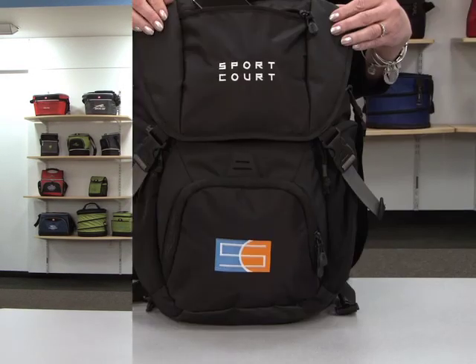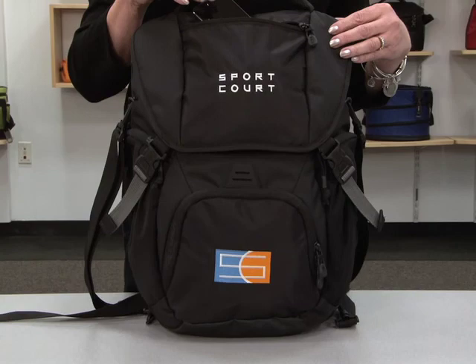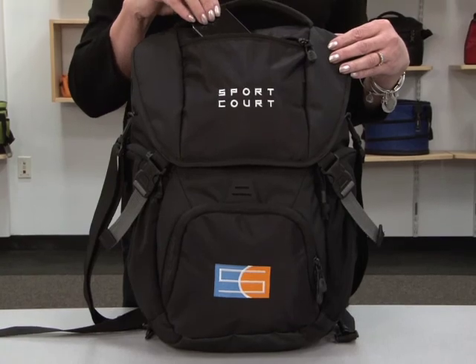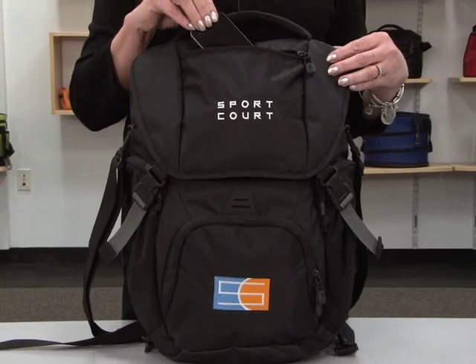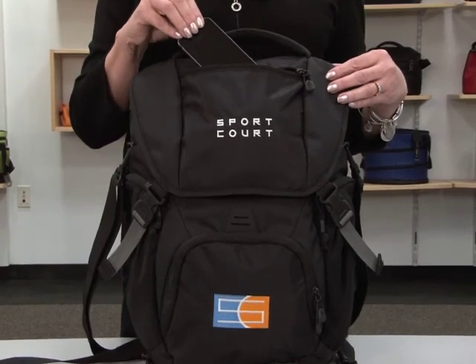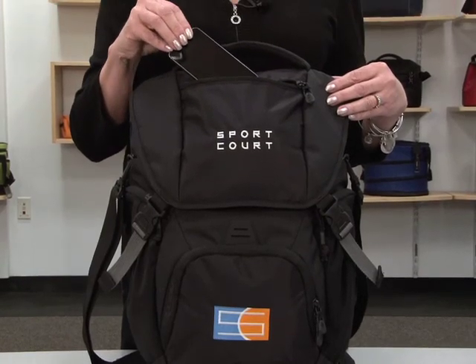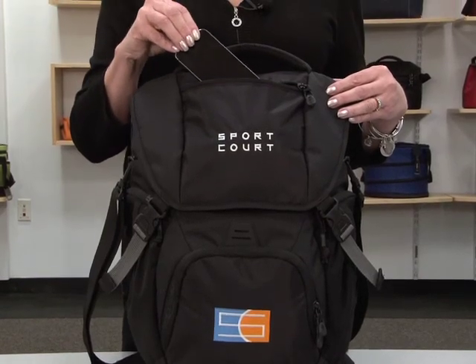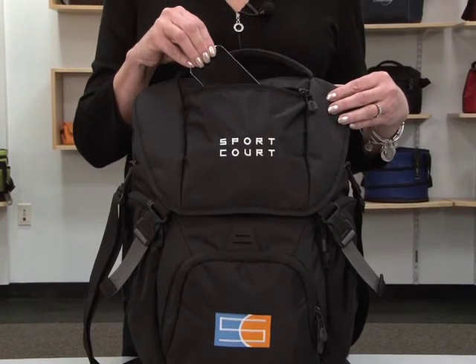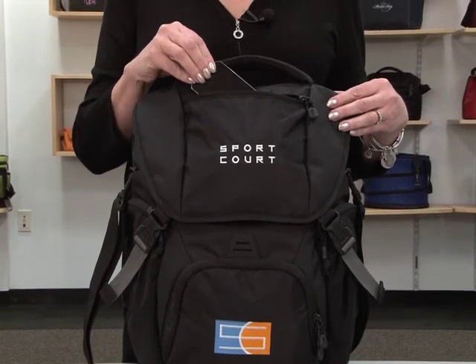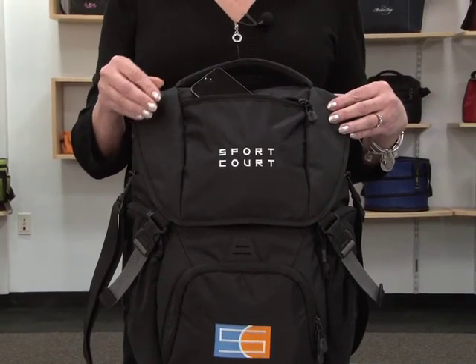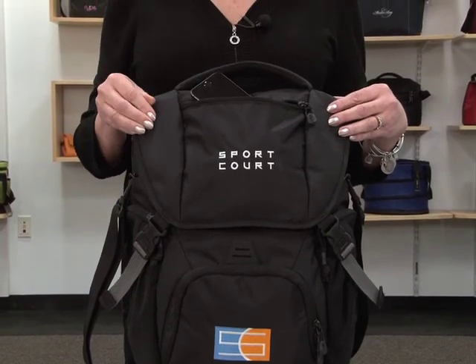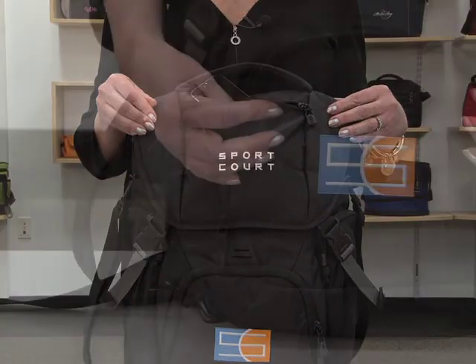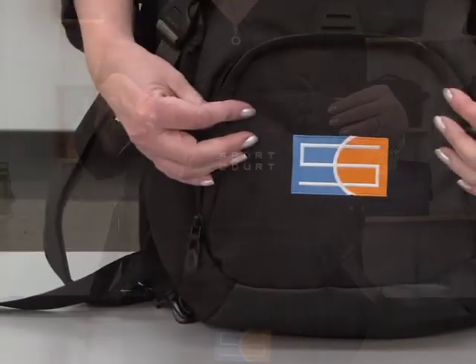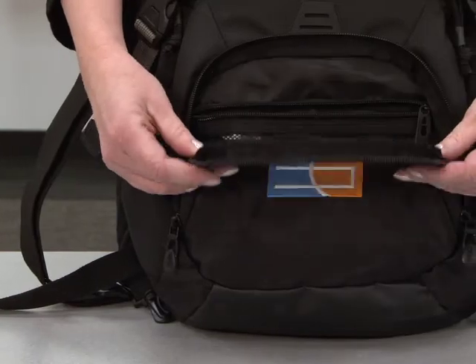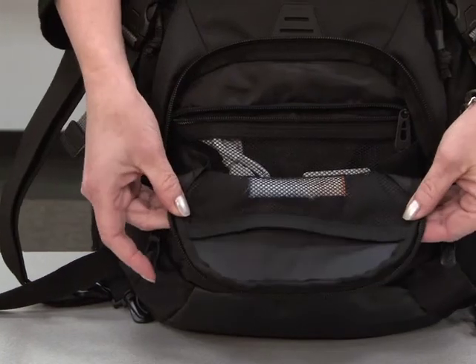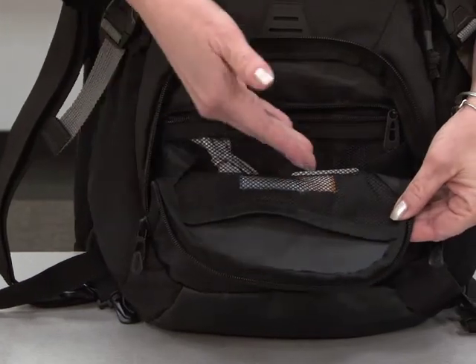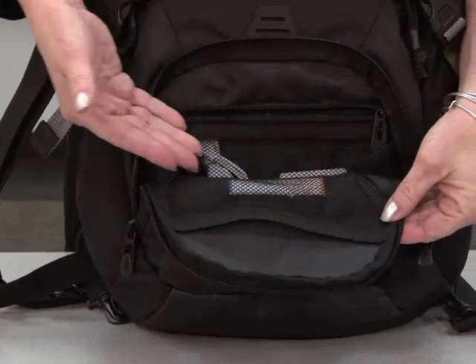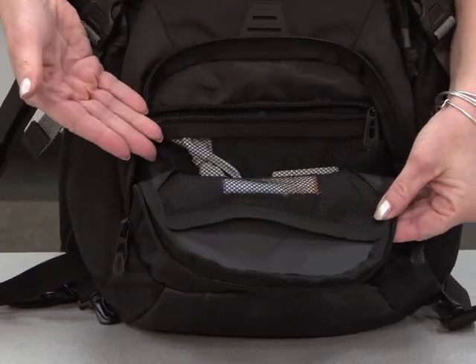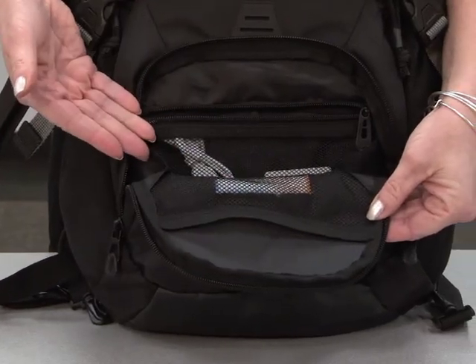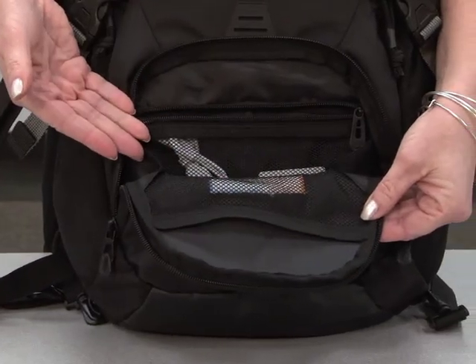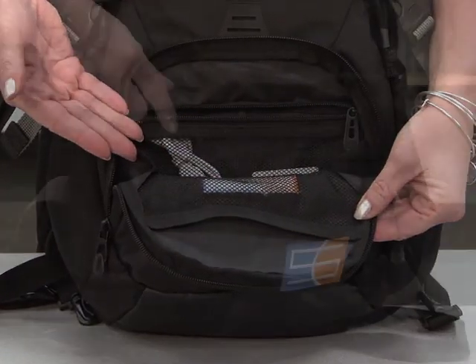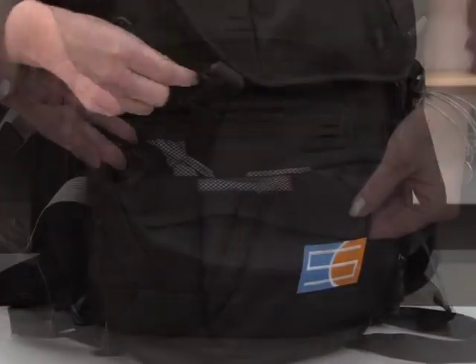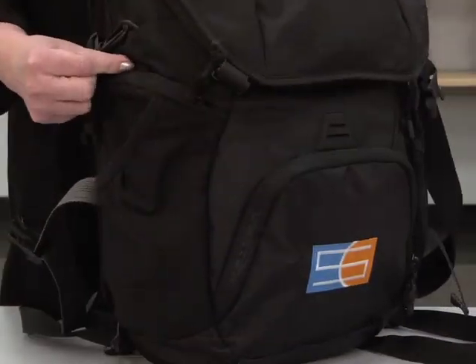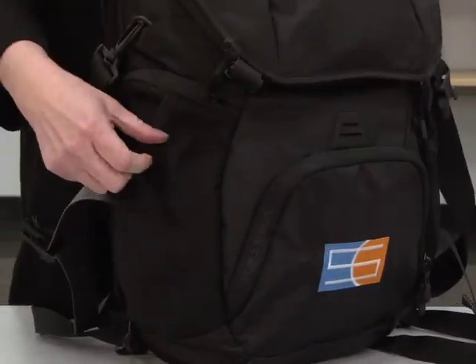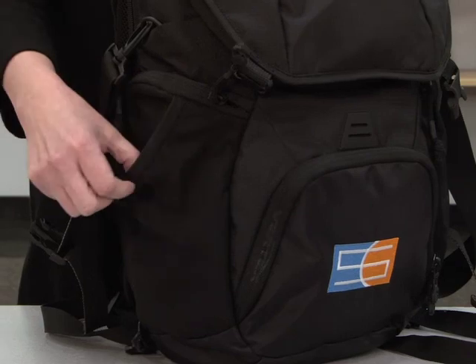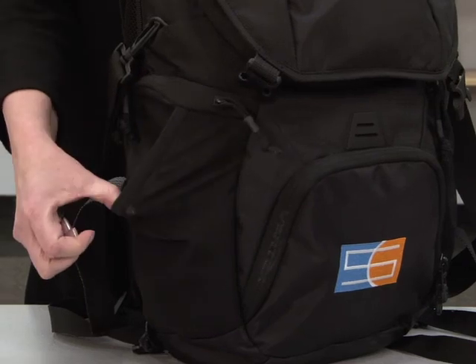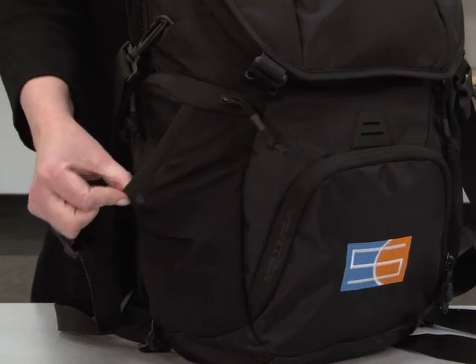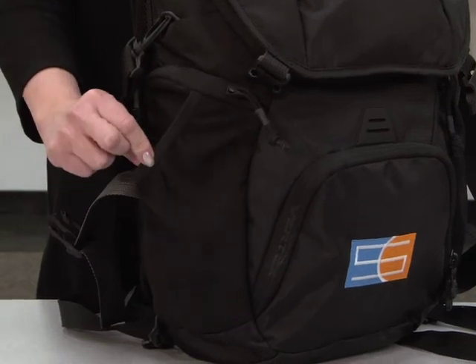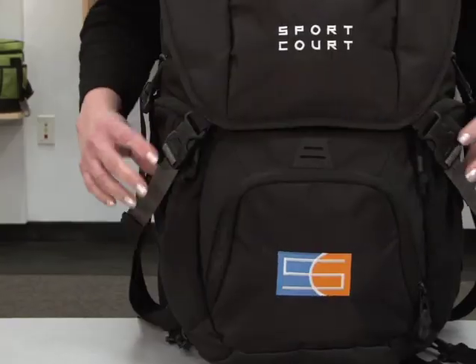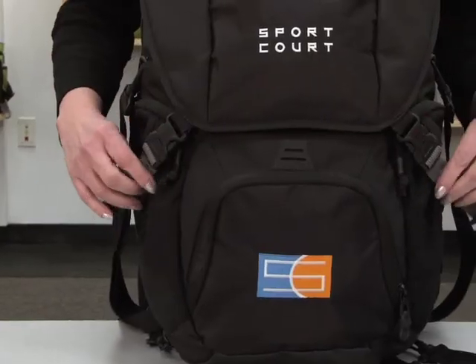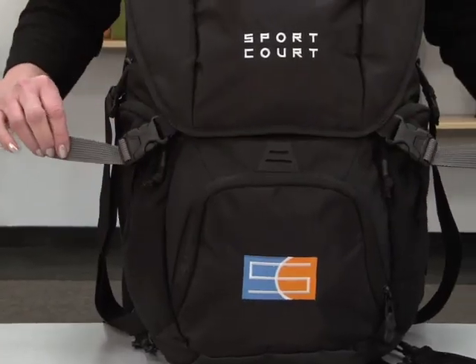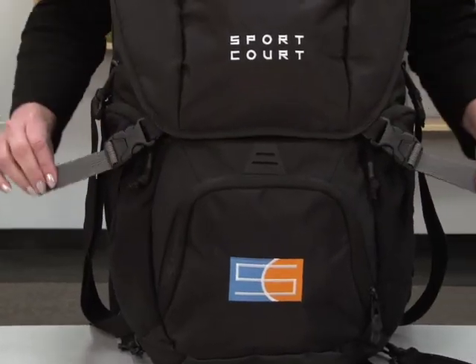This bag features a top zippered pocket ideal for storing a smartphone and a front zippered pocket with mesh interior pockets. Each side has a zippered and mesh pocket. There are two buckle compression straps.